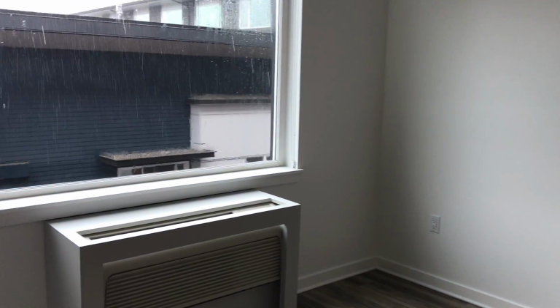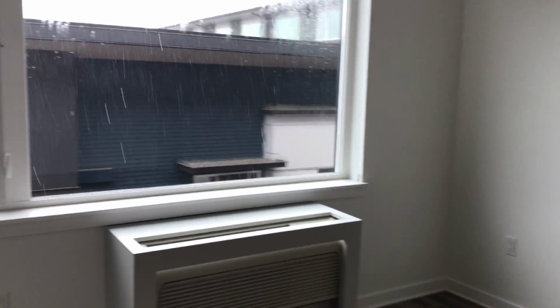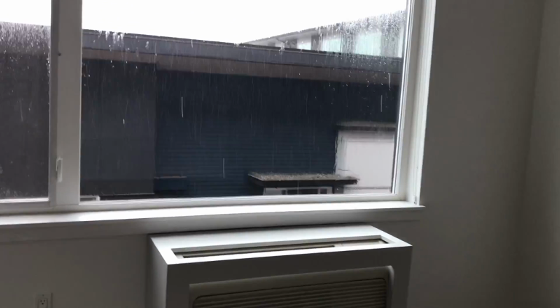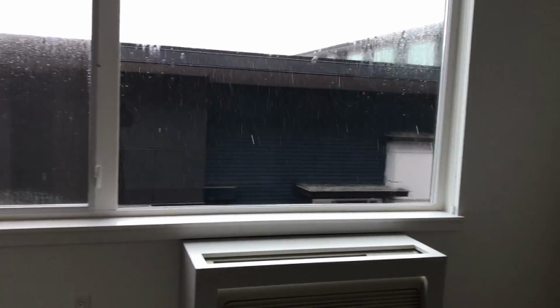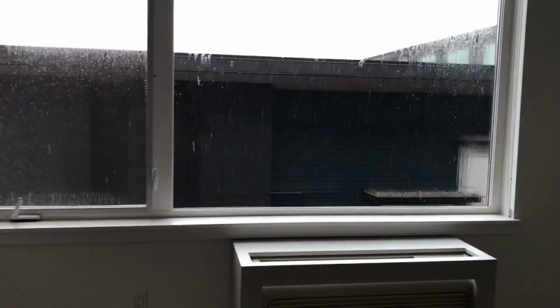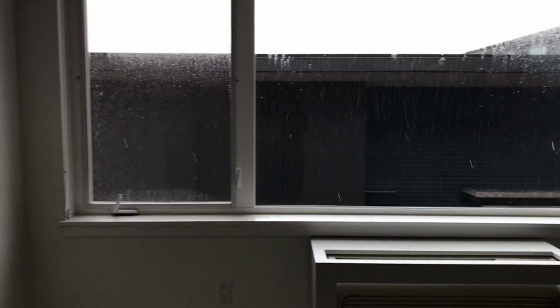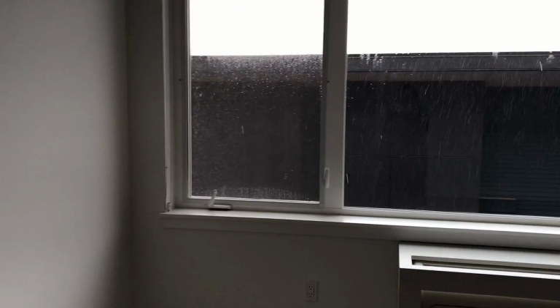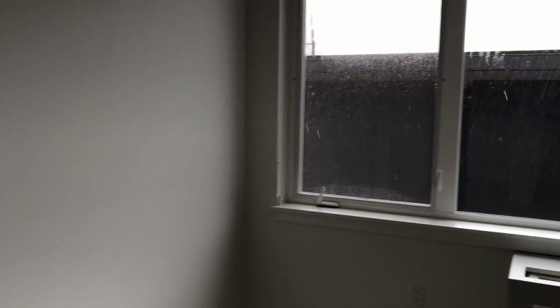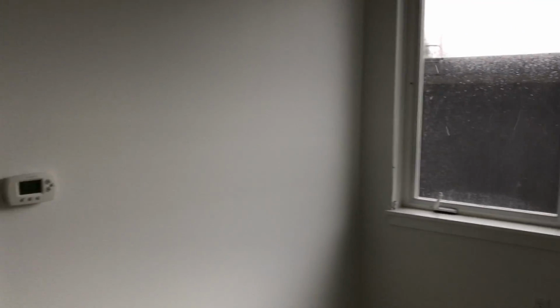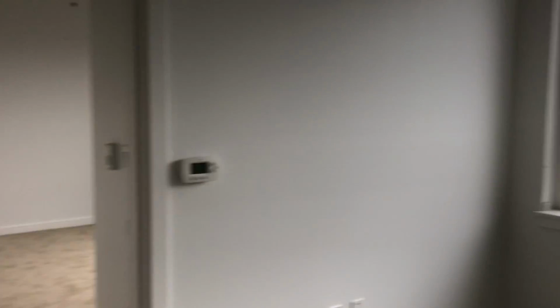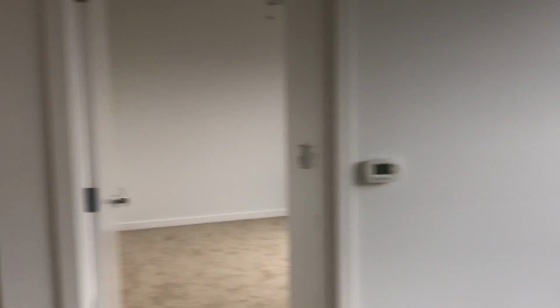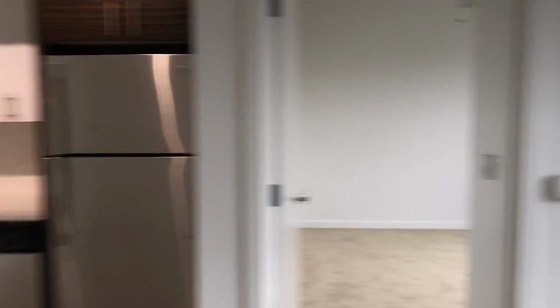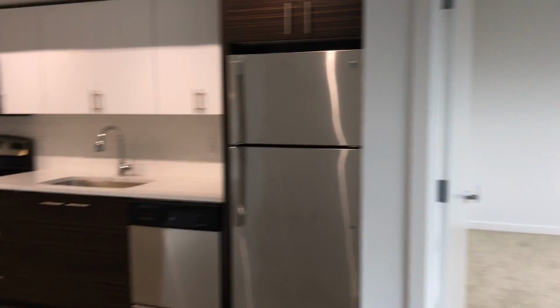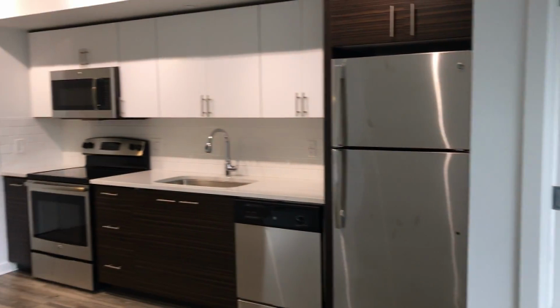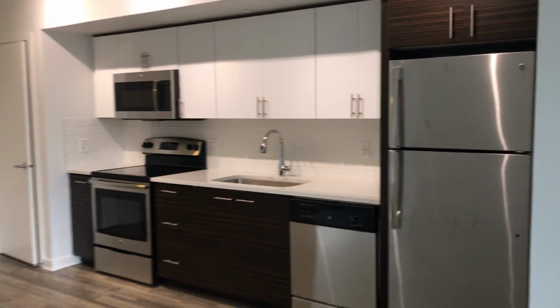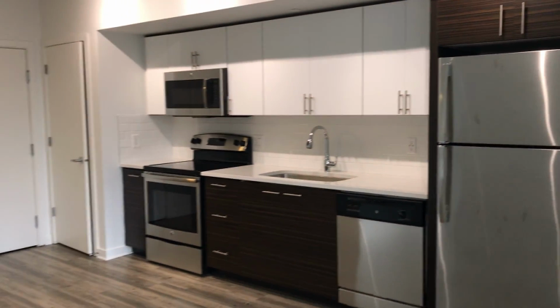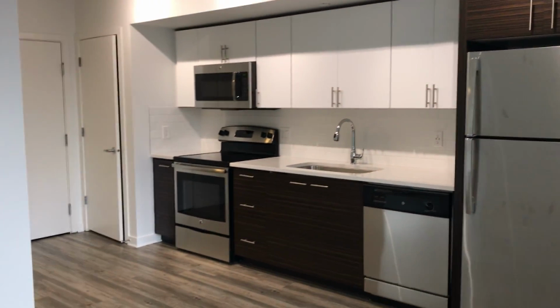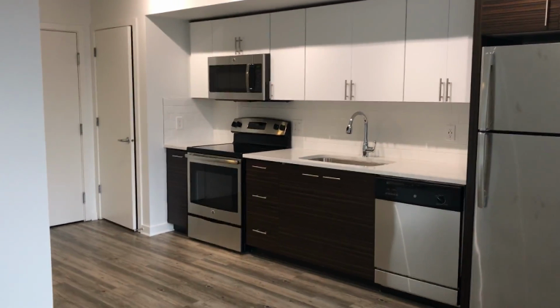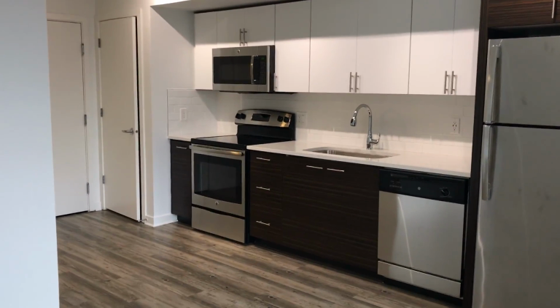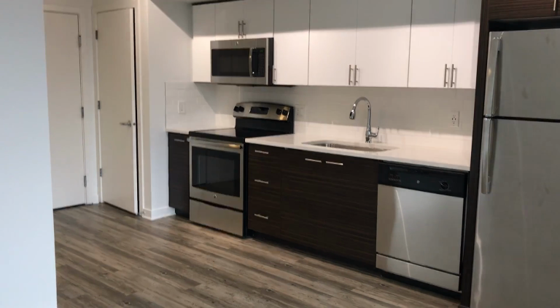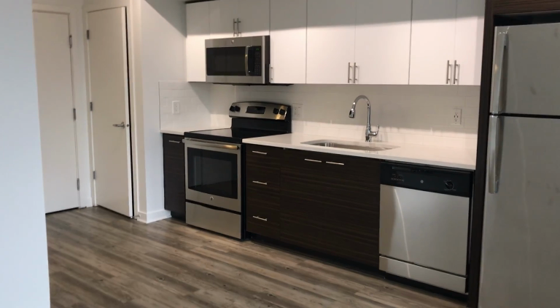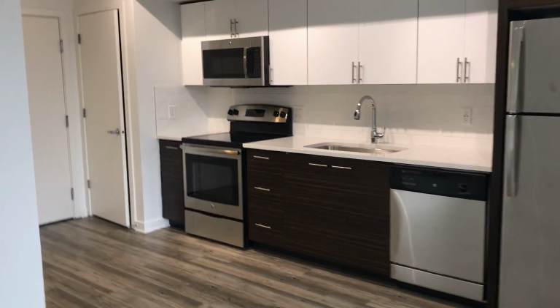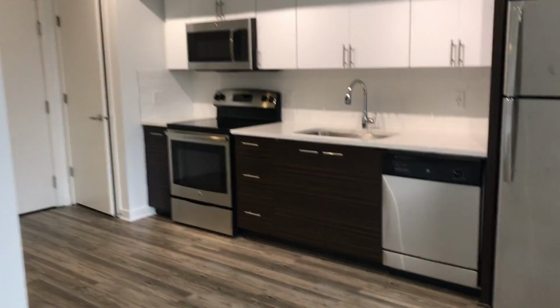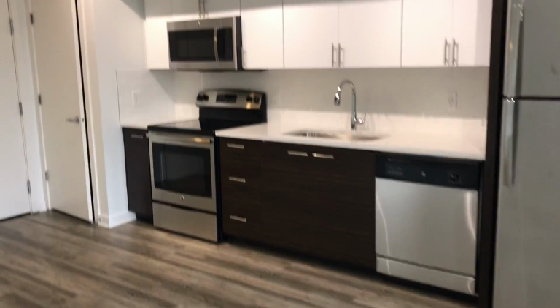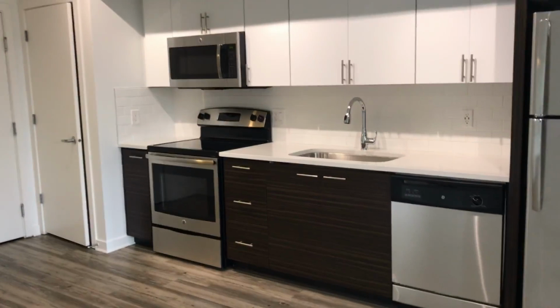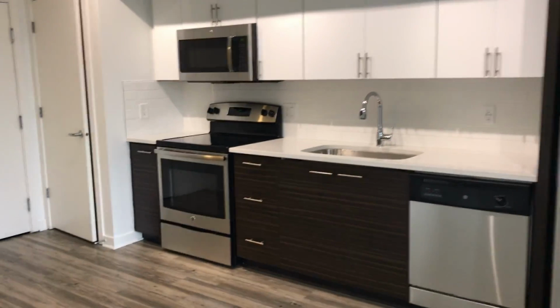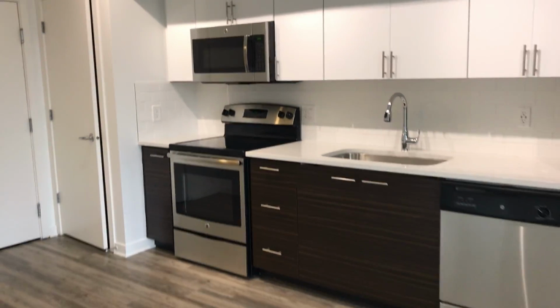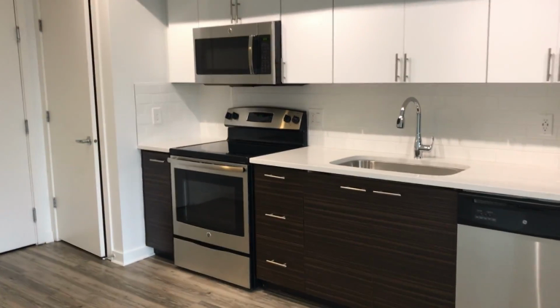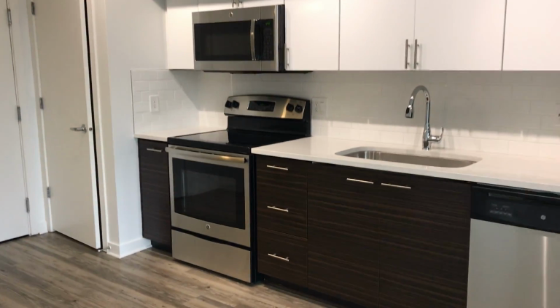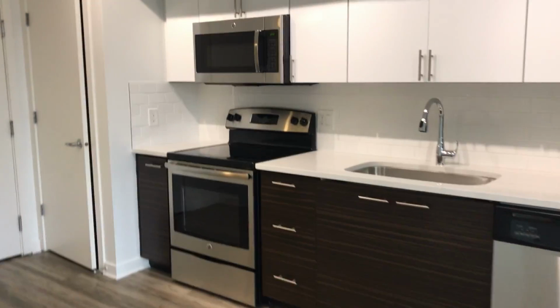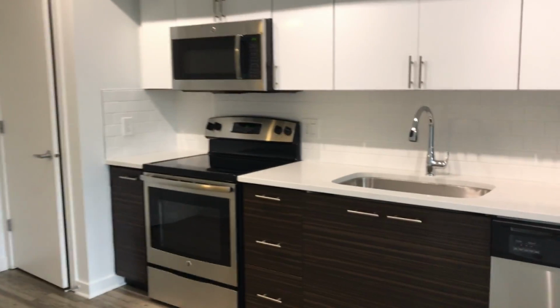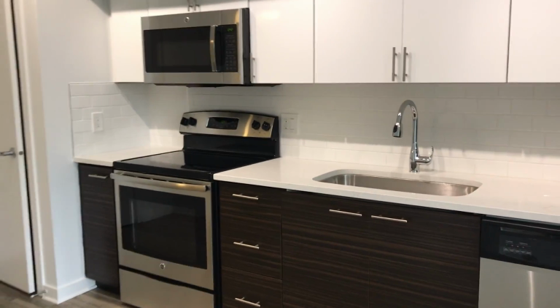Just a great upgrade to this unit. And back out into the living space — 617 square feet. This is our renovated one-bedroom, one-bathroom. Unit A430.